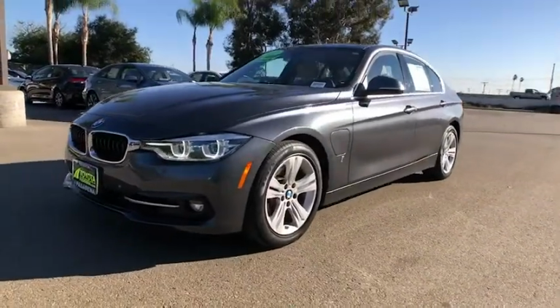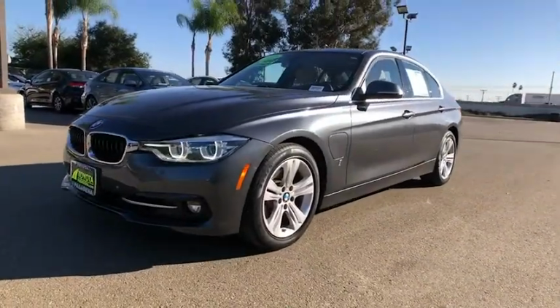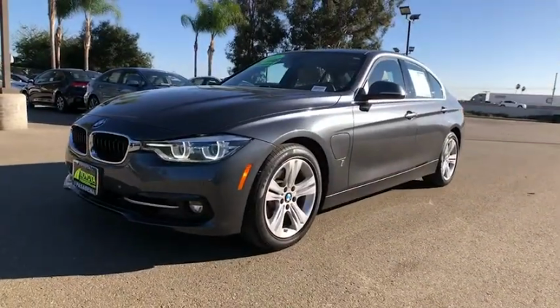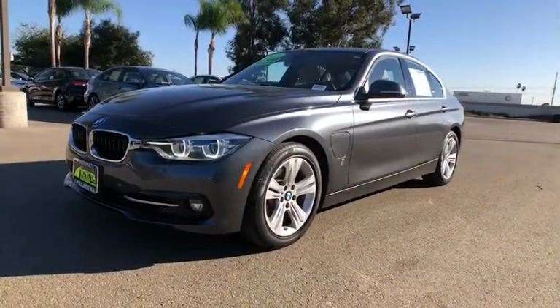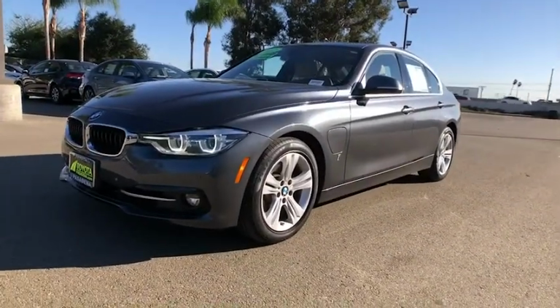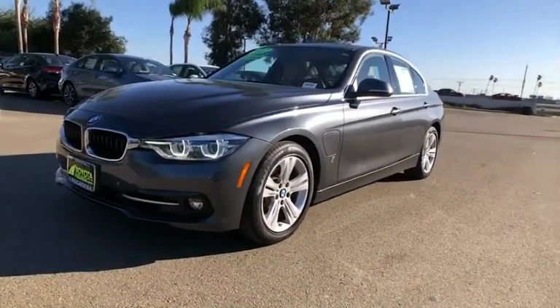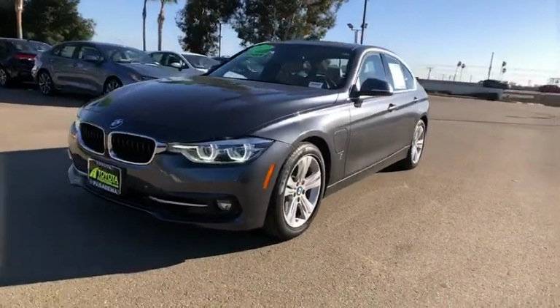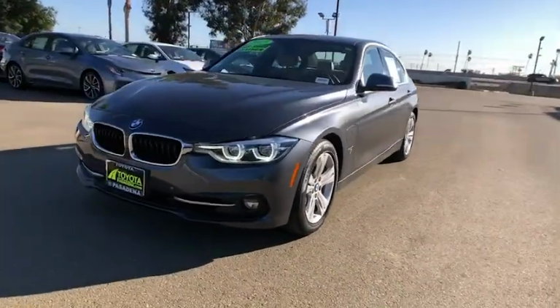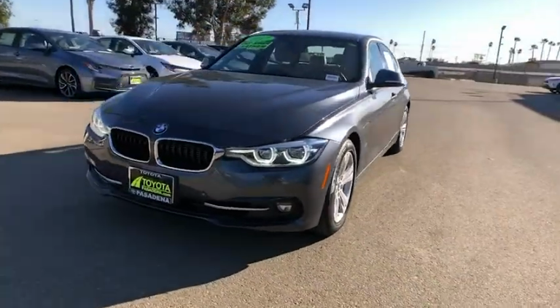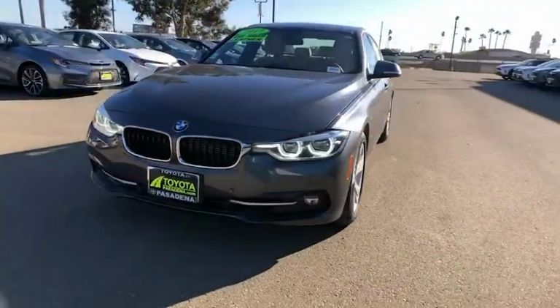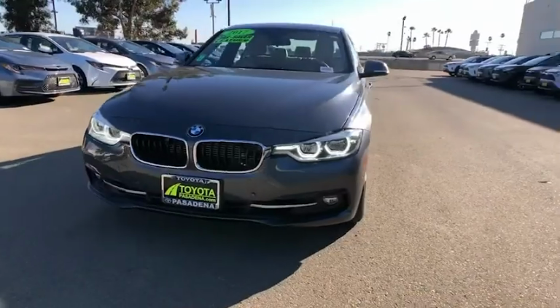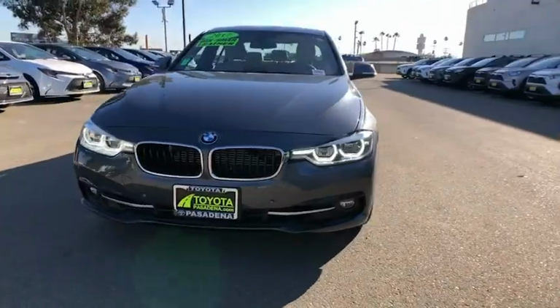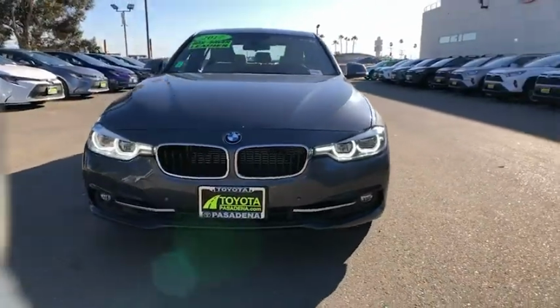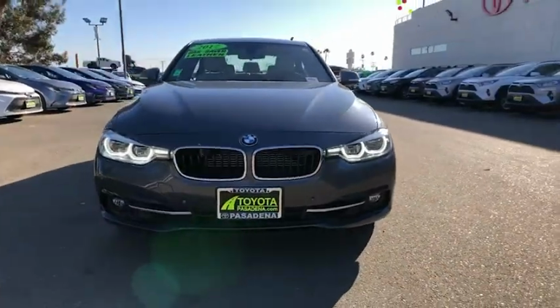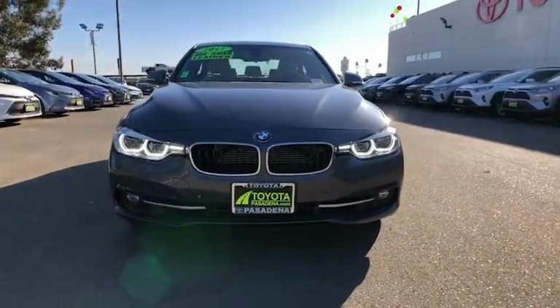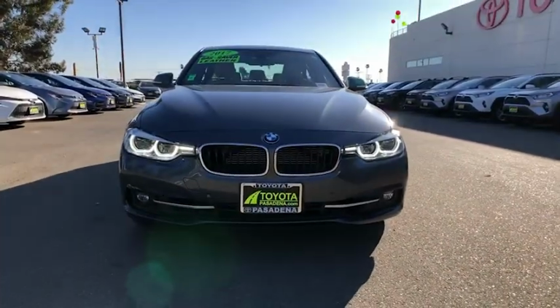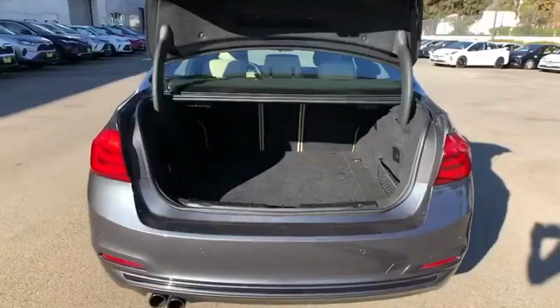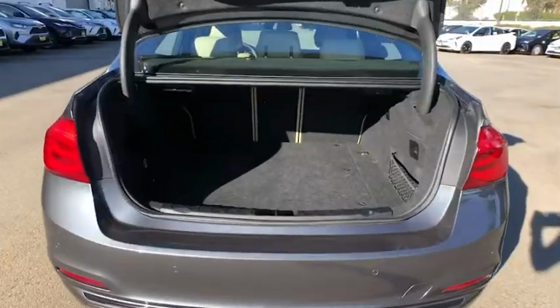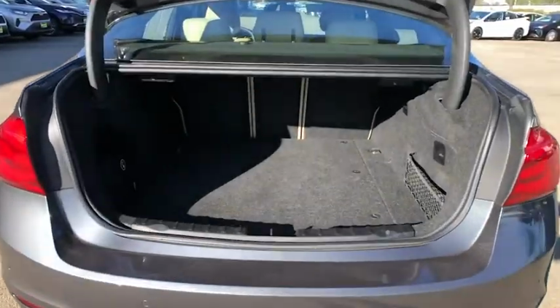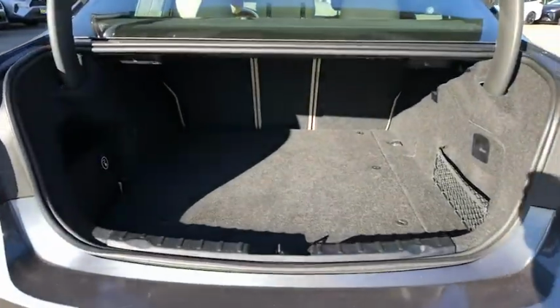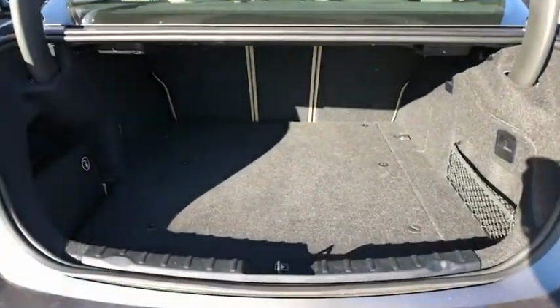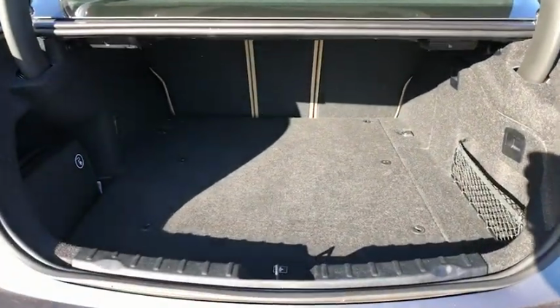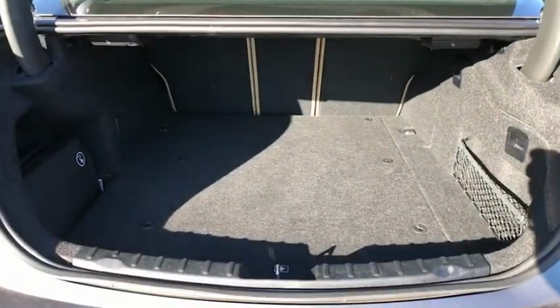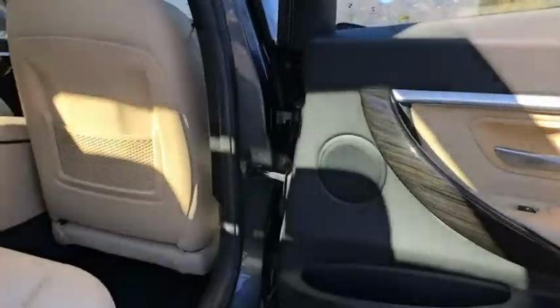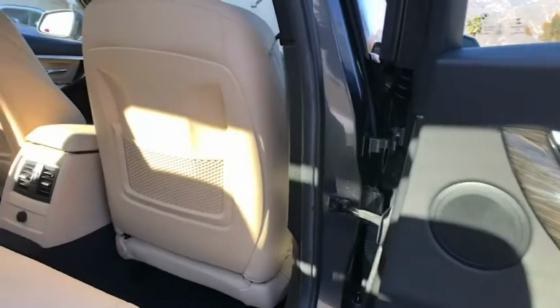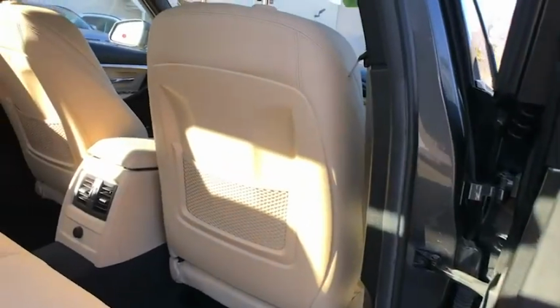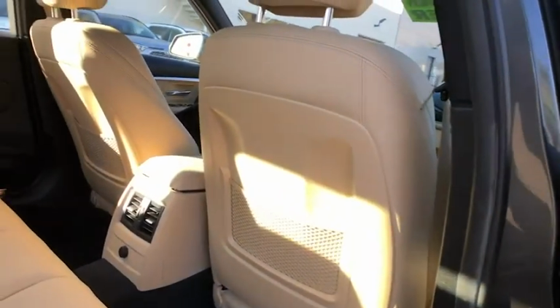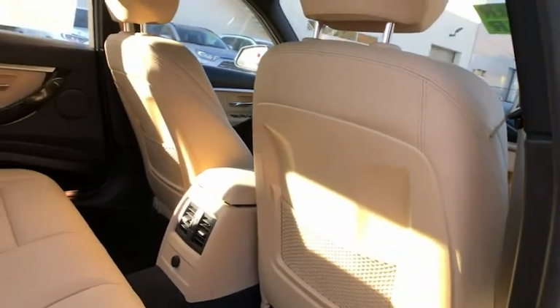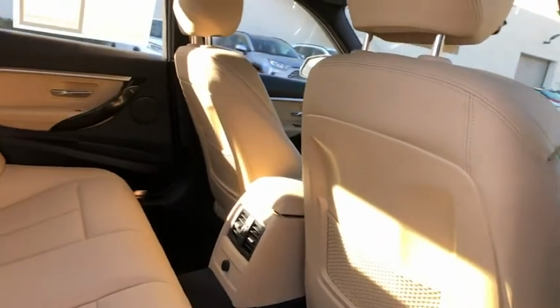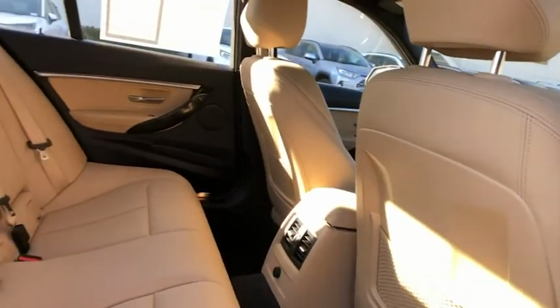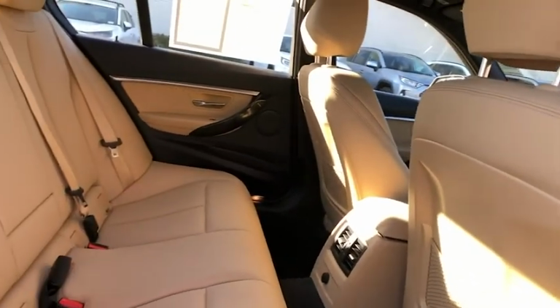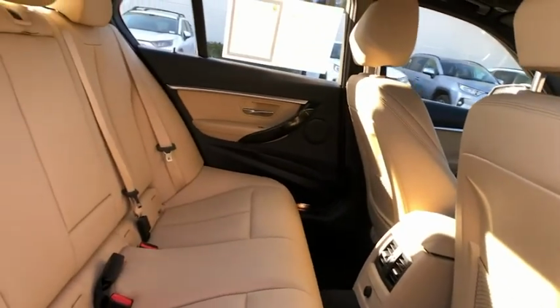Auto-dimming rear-view mirror, floor mats, keyless start, cruise control, aluminum wheels, four-wheel disc brakes, AM-FM stereo radio, rear defrost, universal garage door opener.